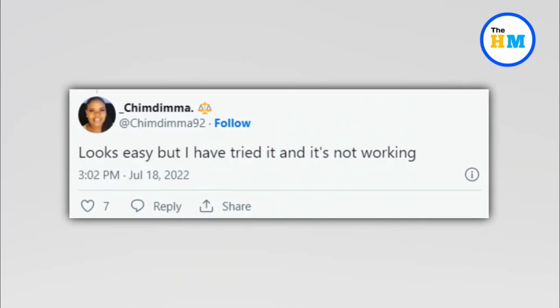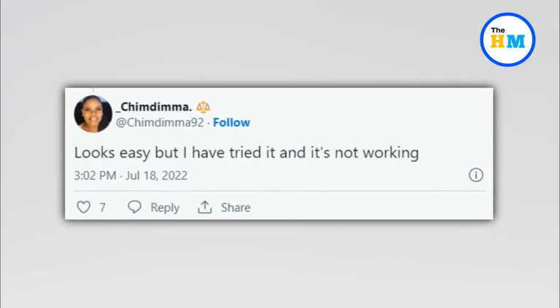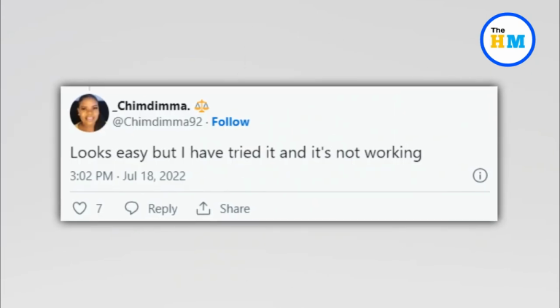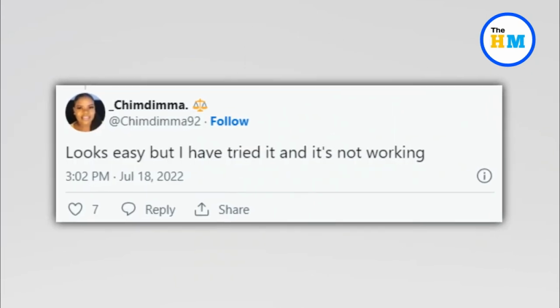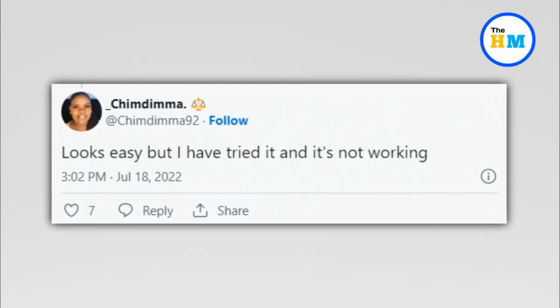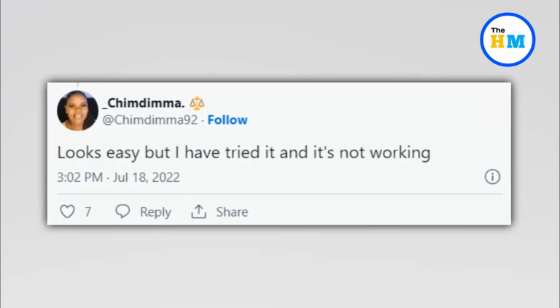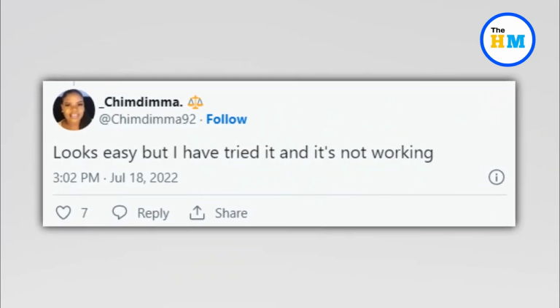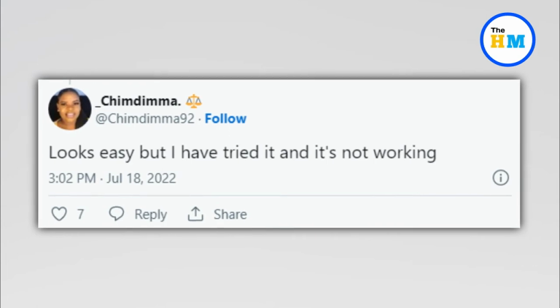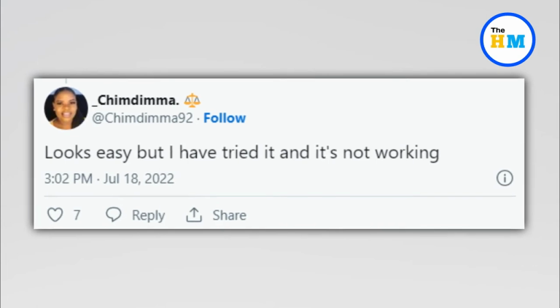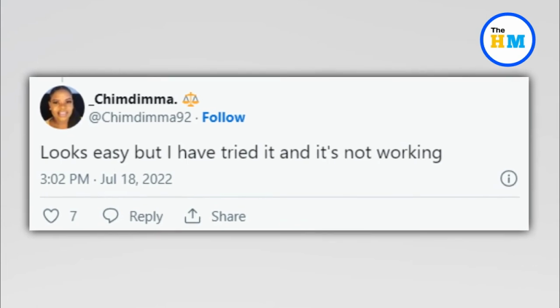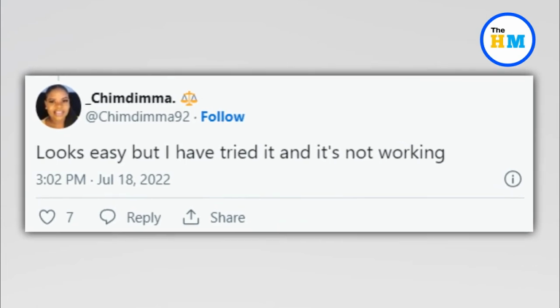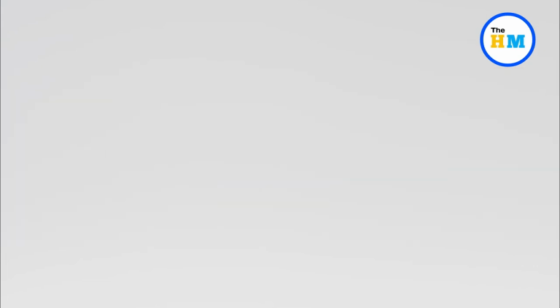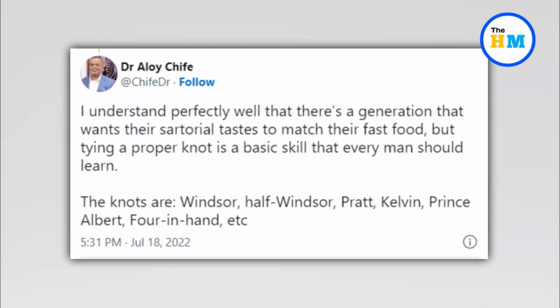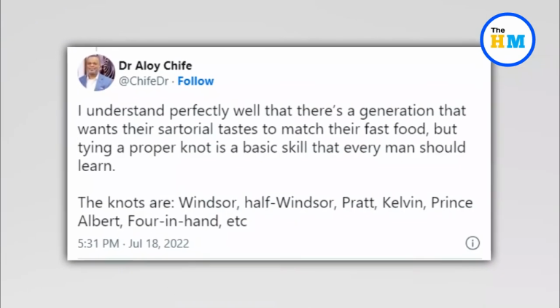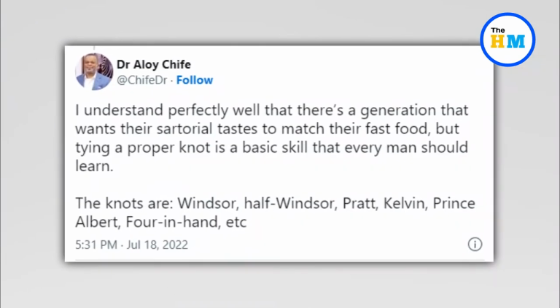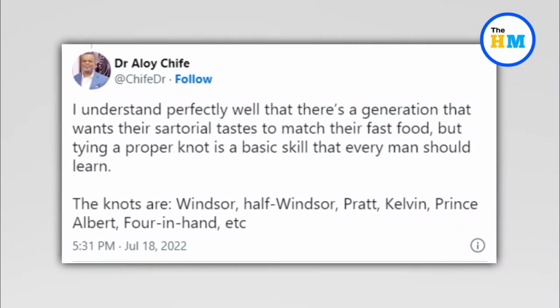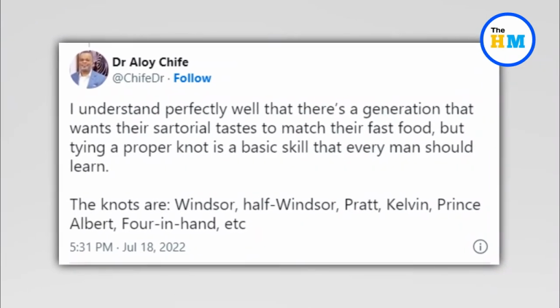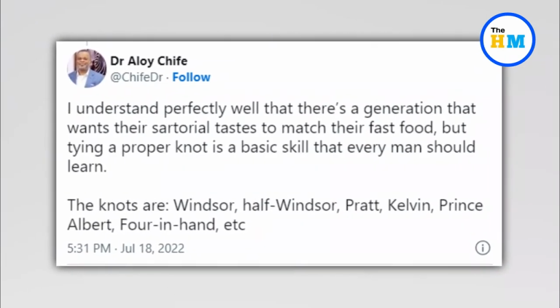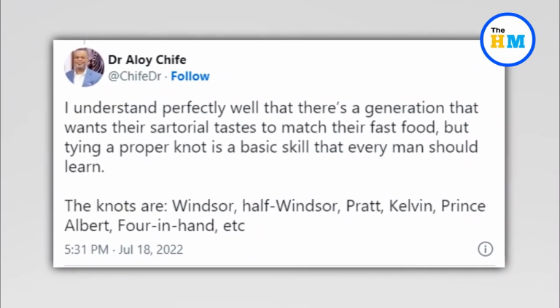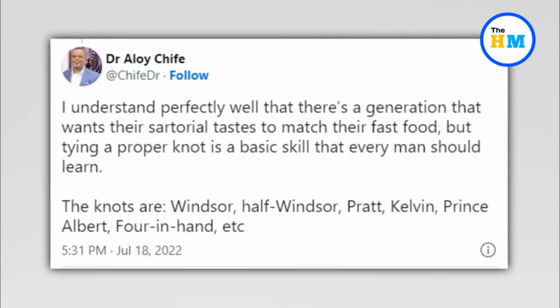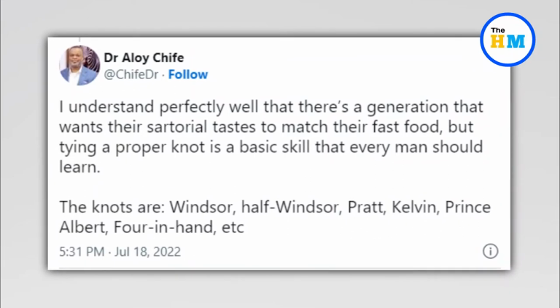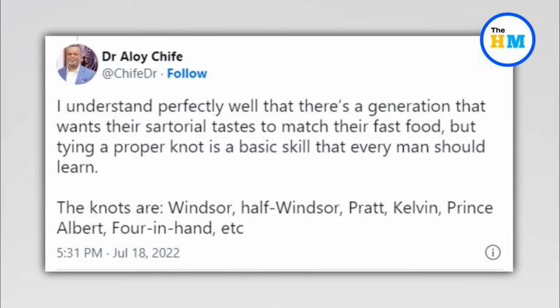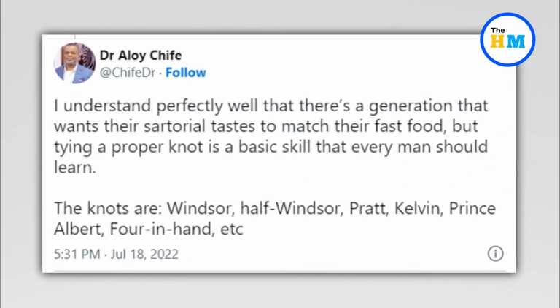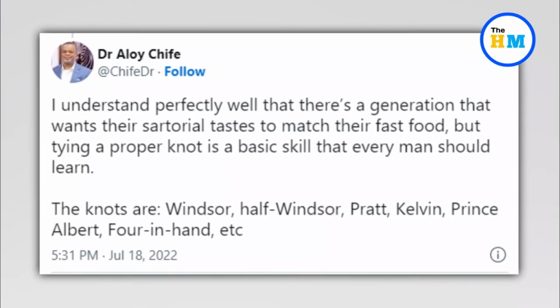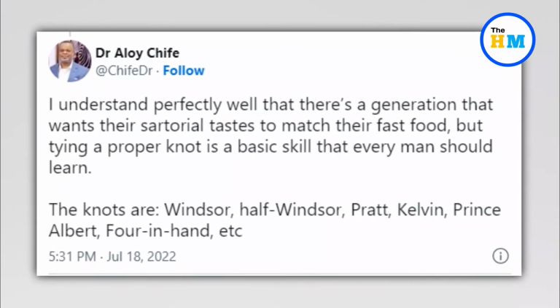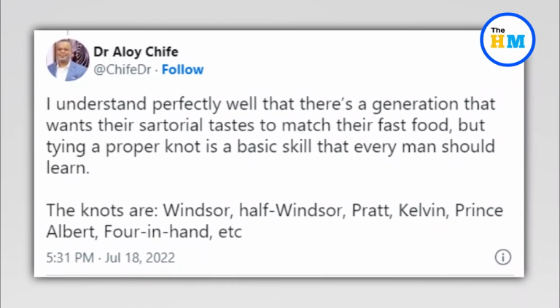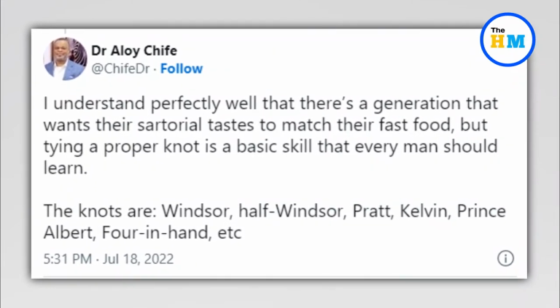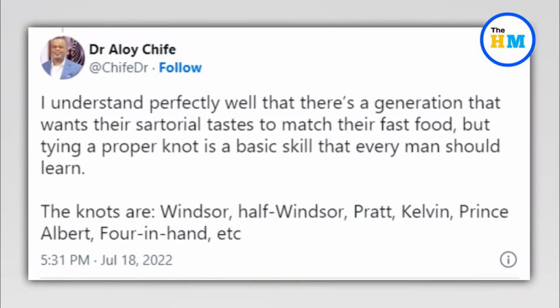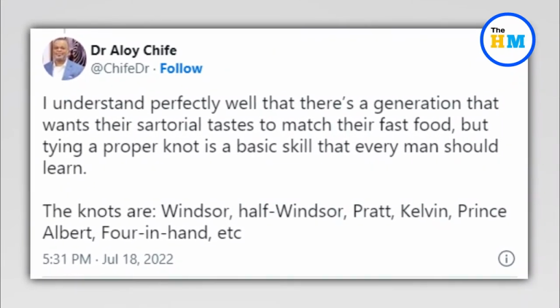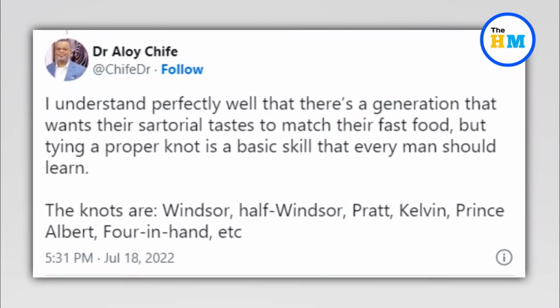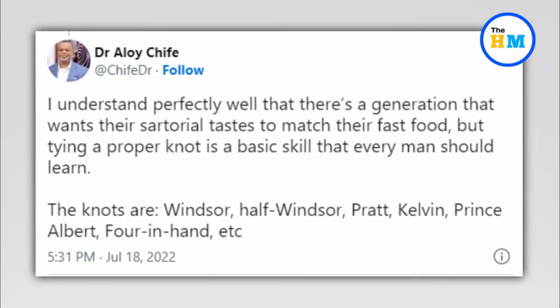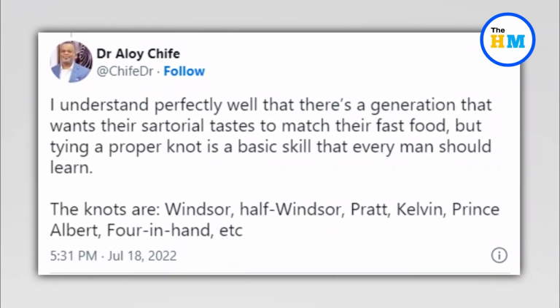Another user commented, 'Looks easy but I have tried it and it's not working.' A third user remarked, 'I understand perfectly well that there's a generation that wants their sartorial taste to match their fast food.'